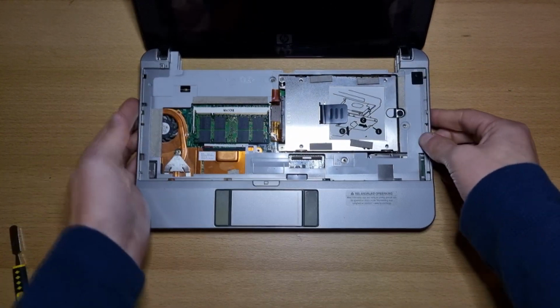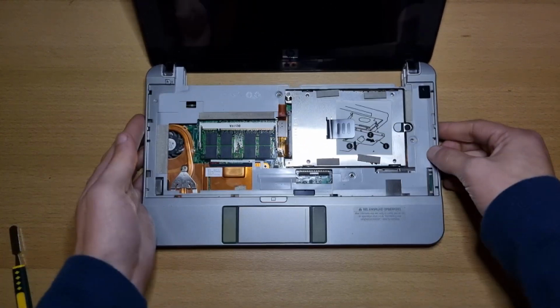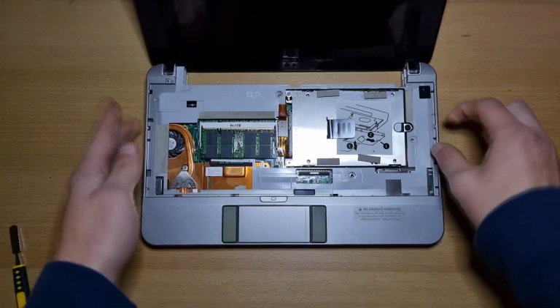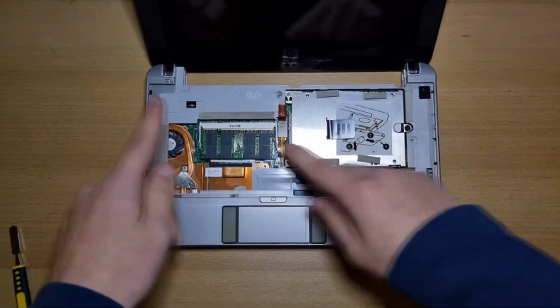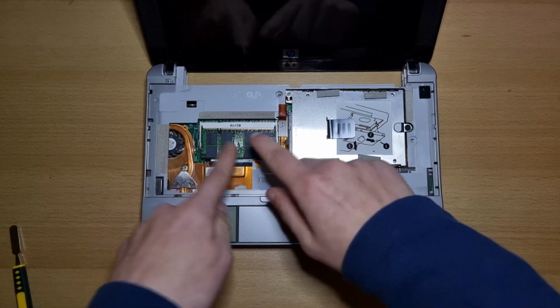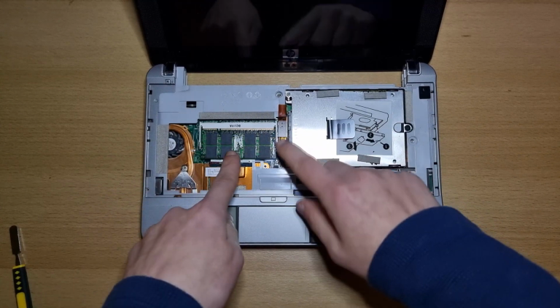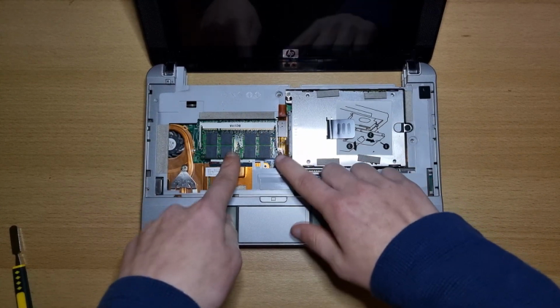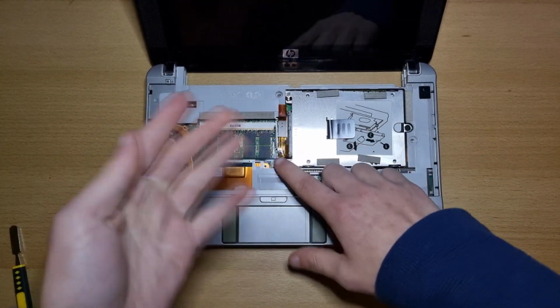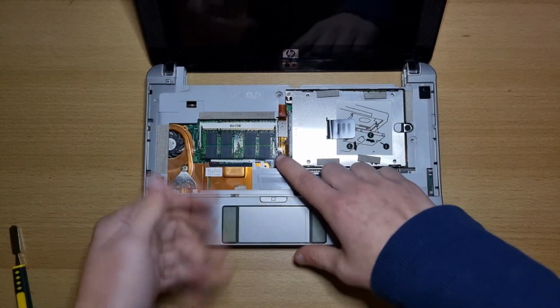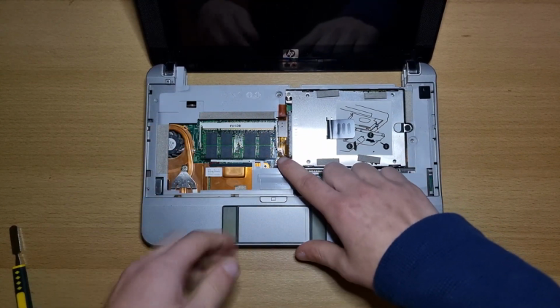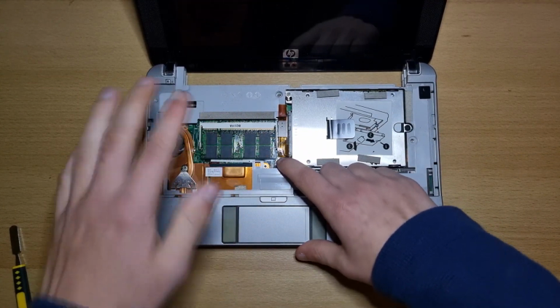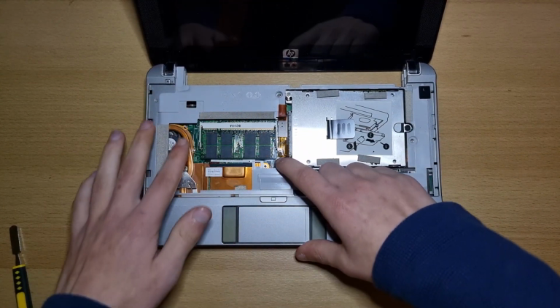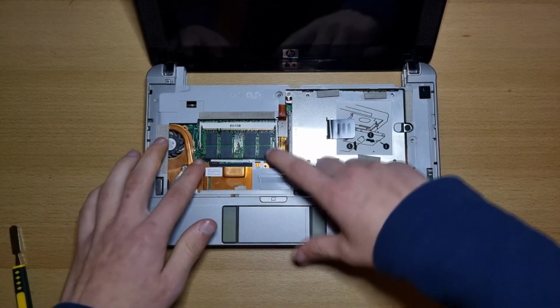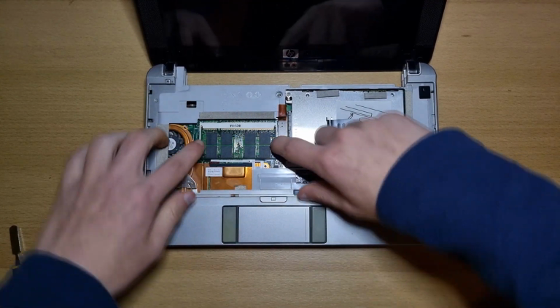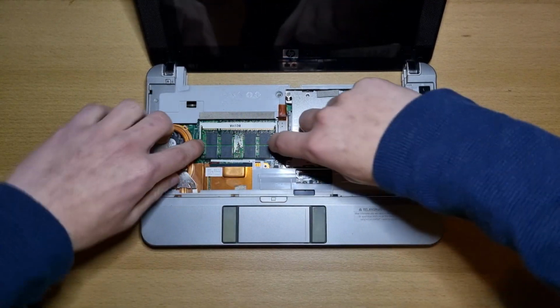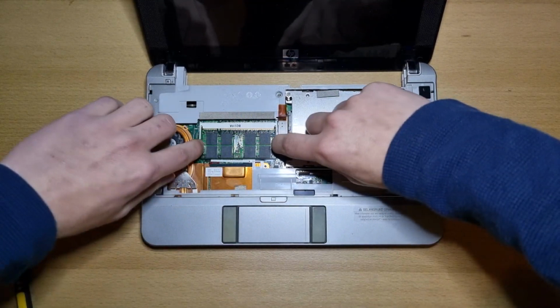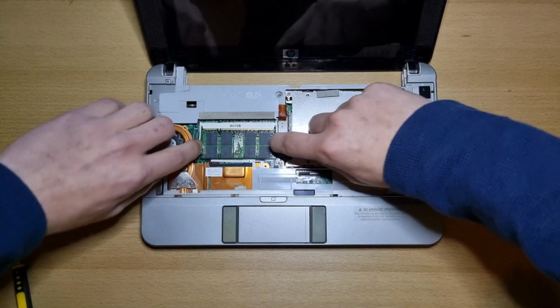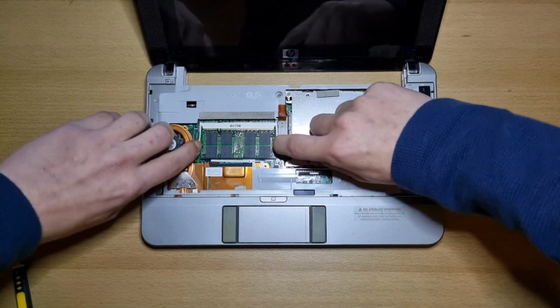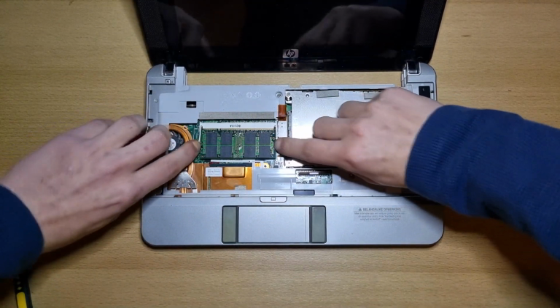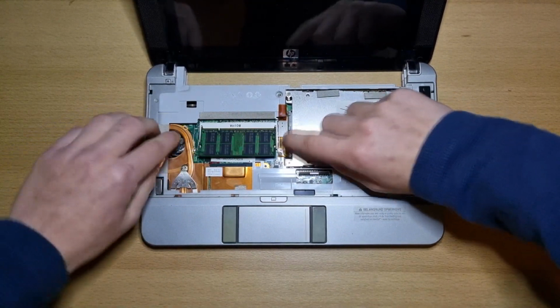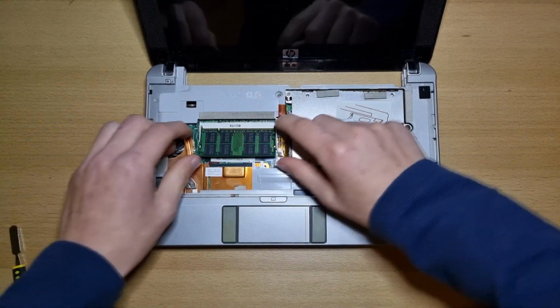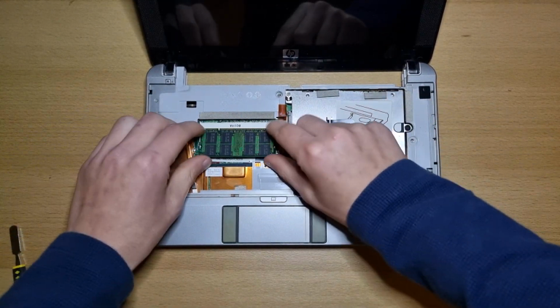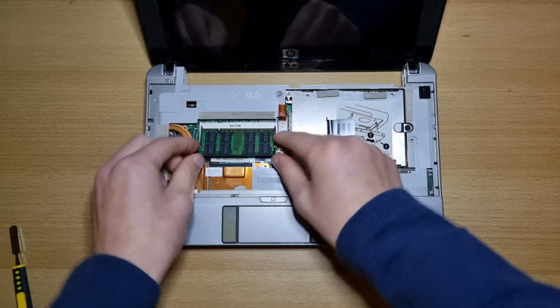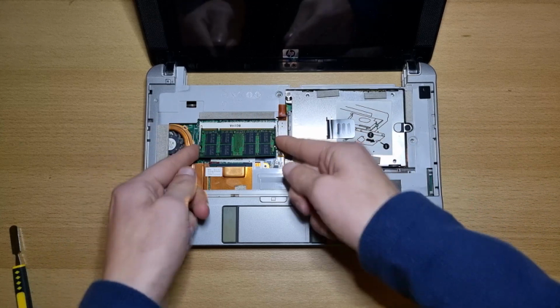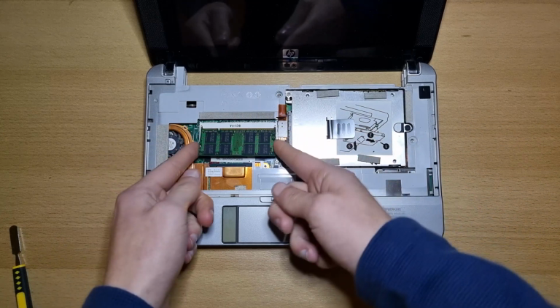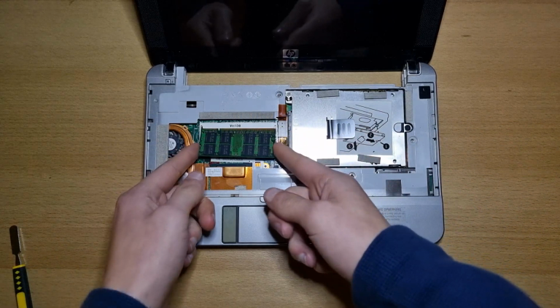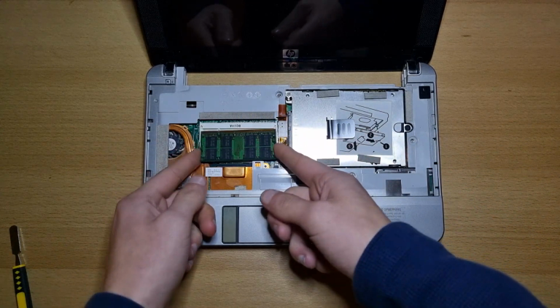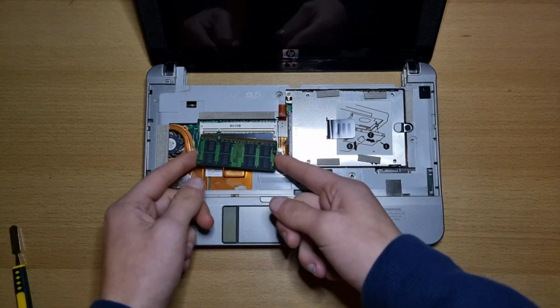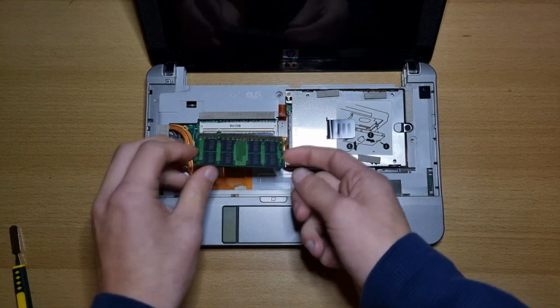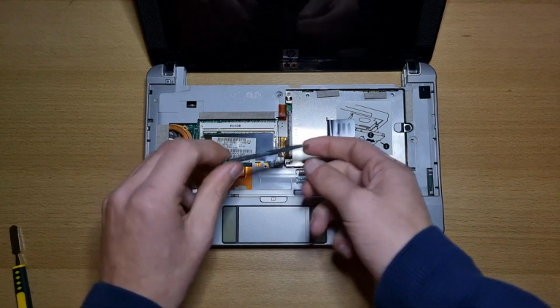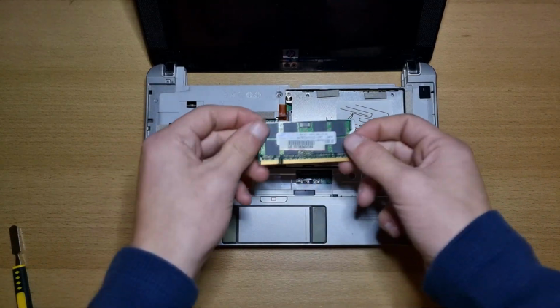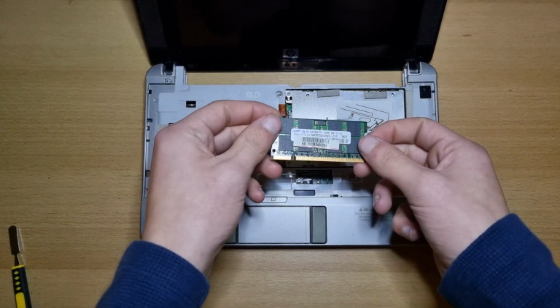This right here is your RAM. To remove your RAM, just pull up on both sides like this and take out your RAM stick.